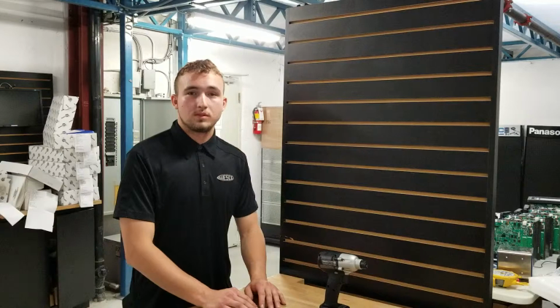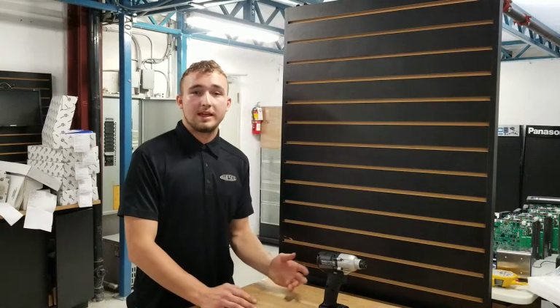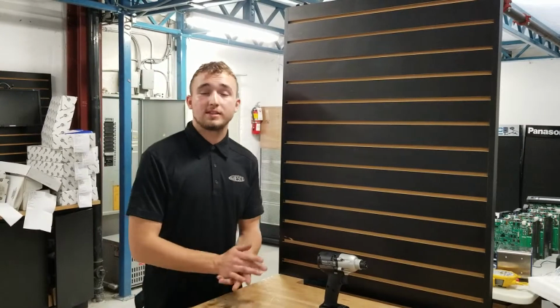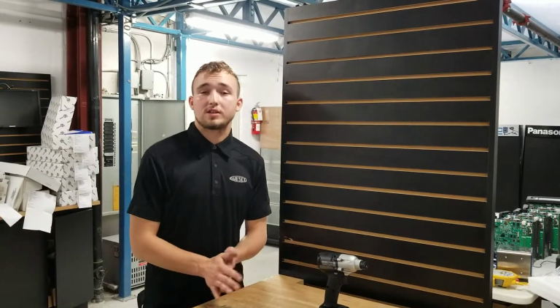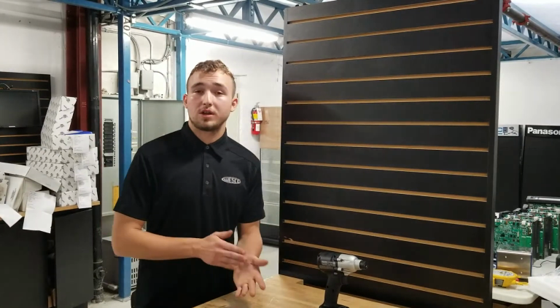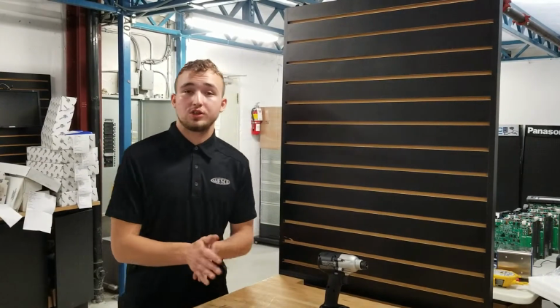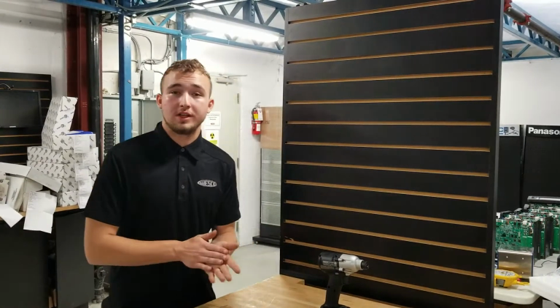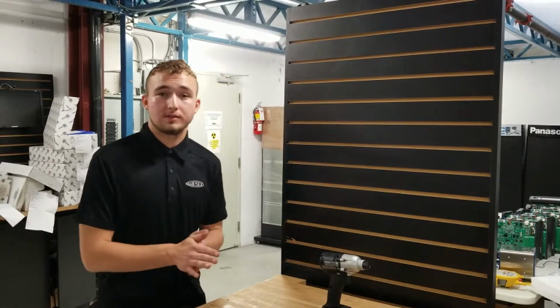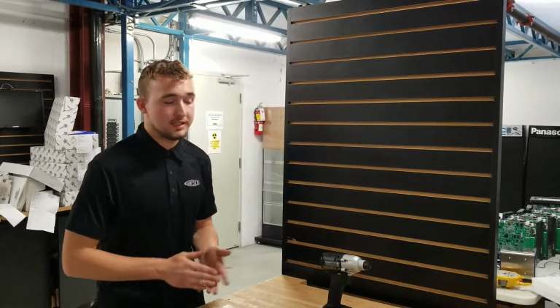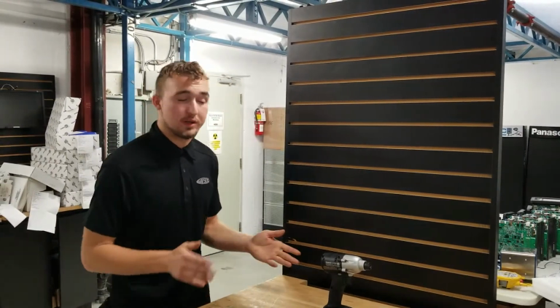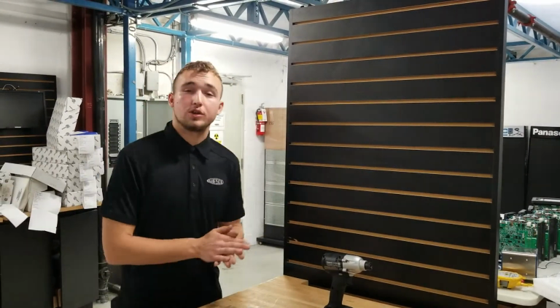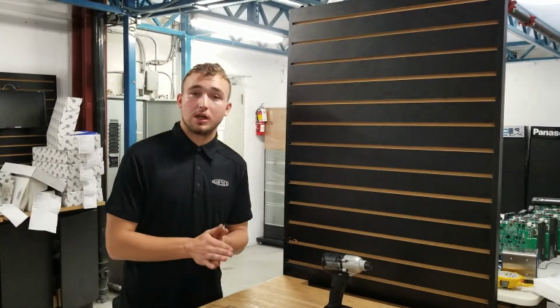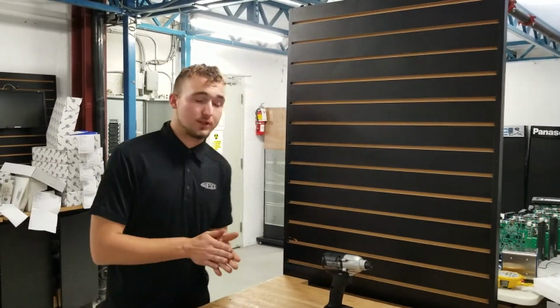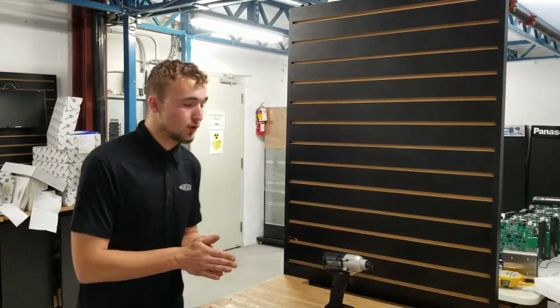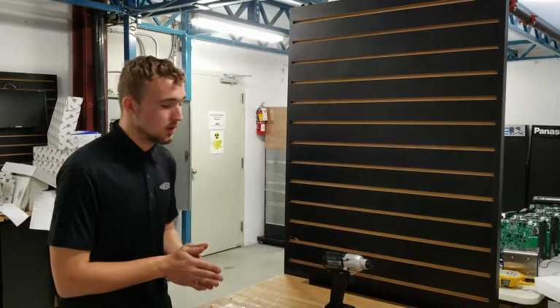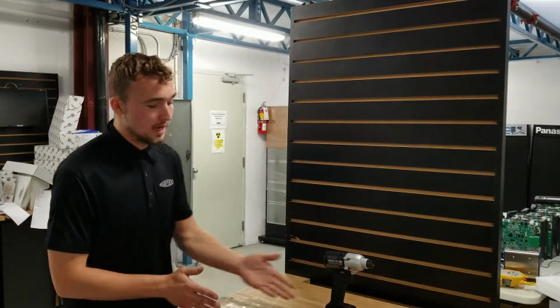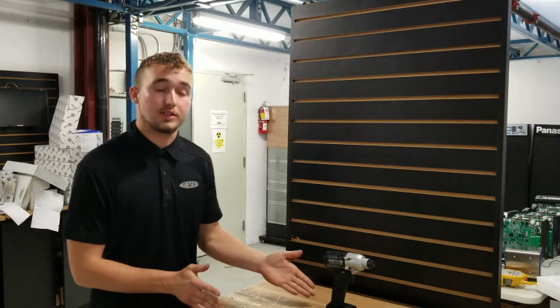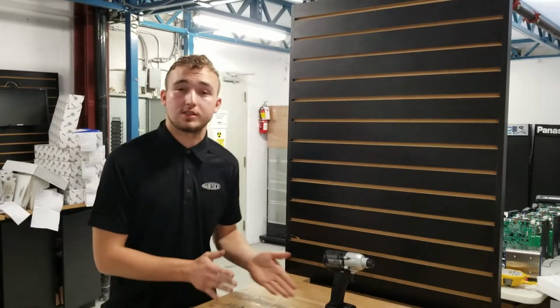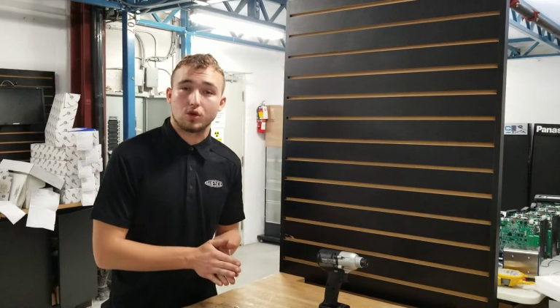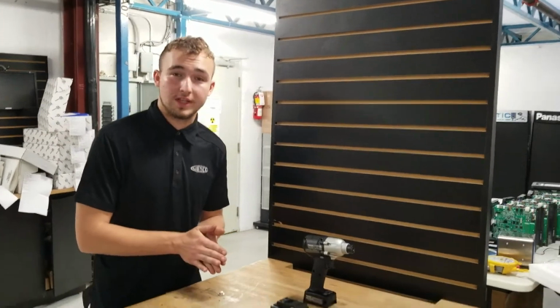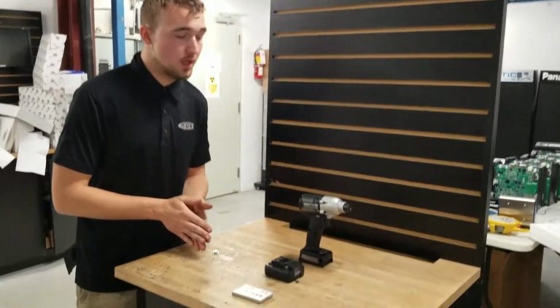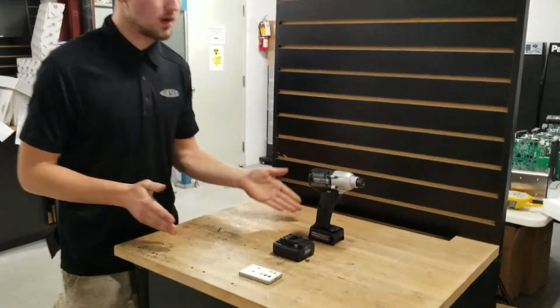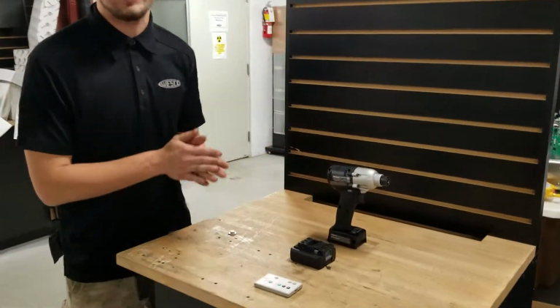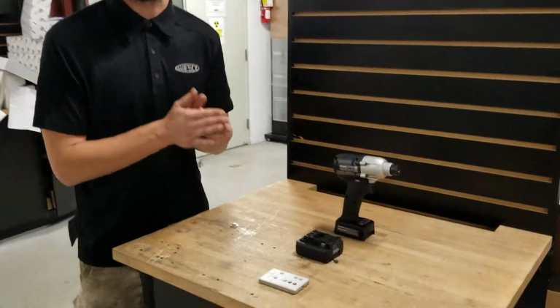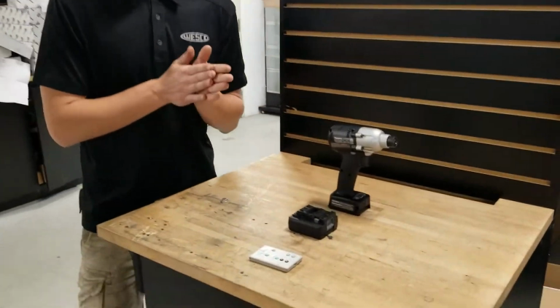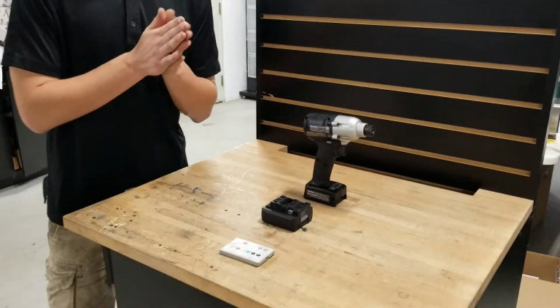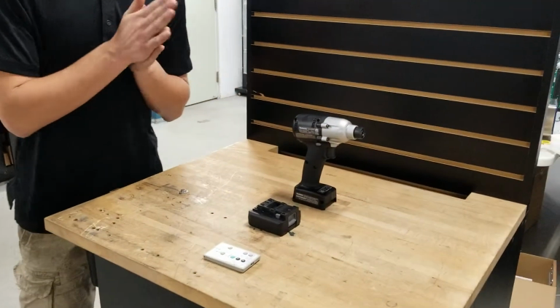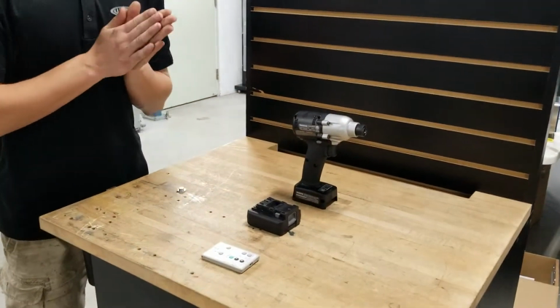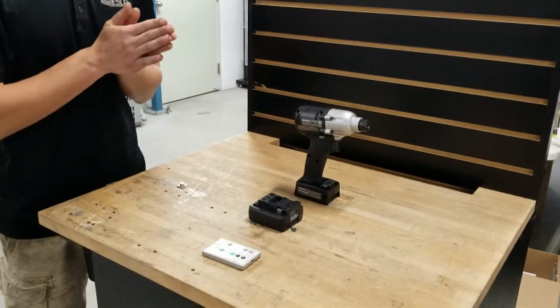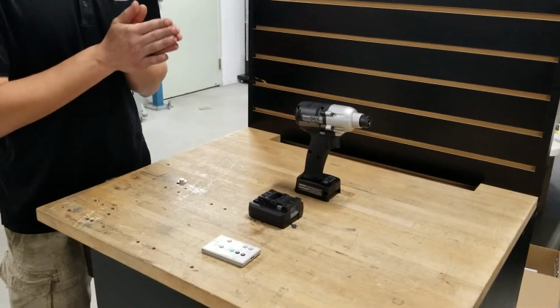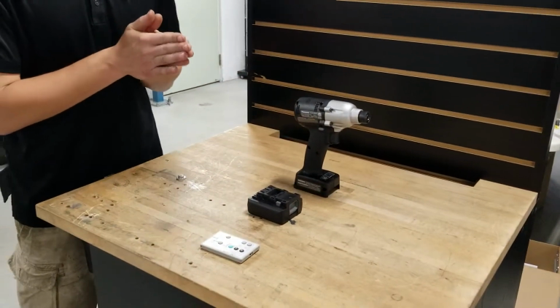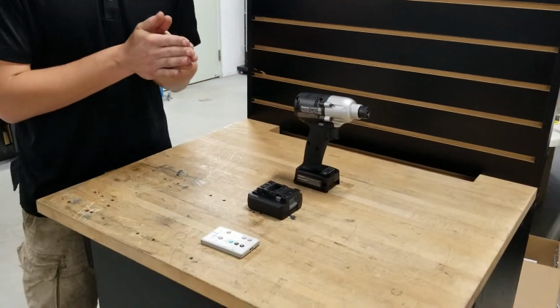Hey guys, Wesco Production Tools here. Today we're going to show you a little tutorial on how to adjust the torque range on our EYFLA Panasonic Mechanical Pulse Tools series.